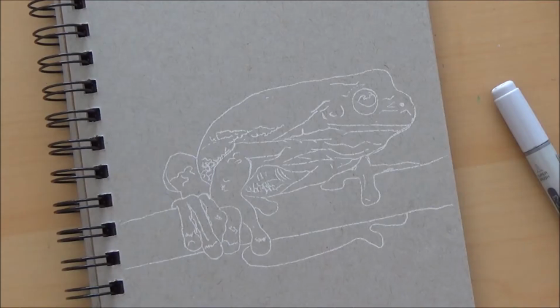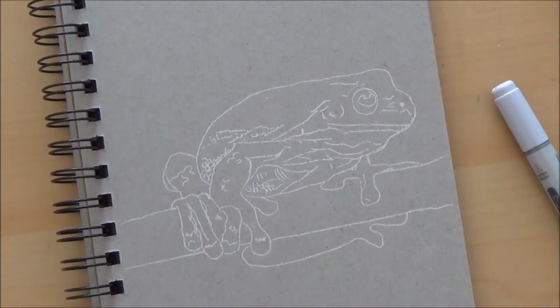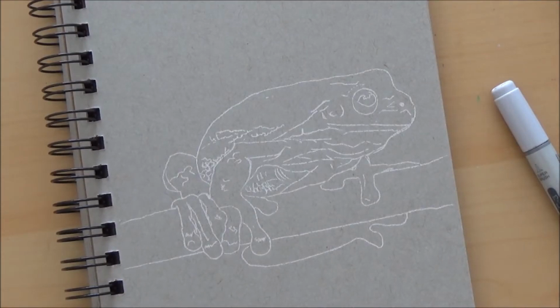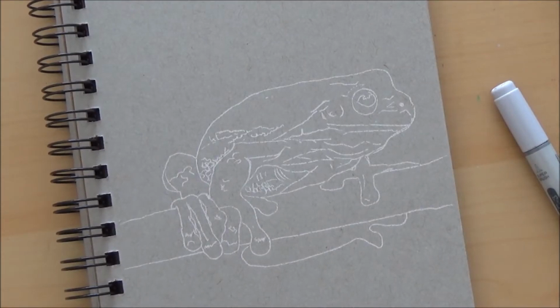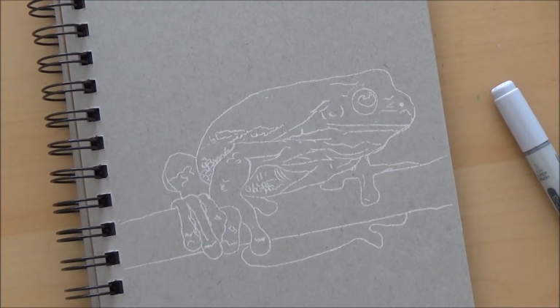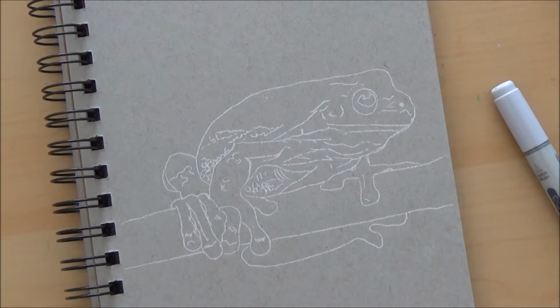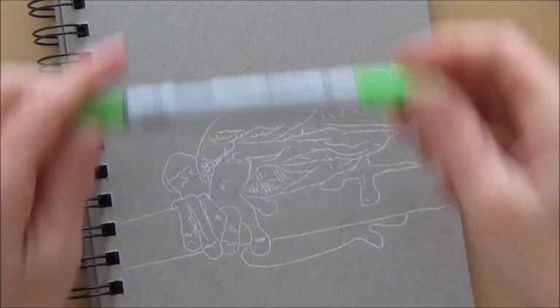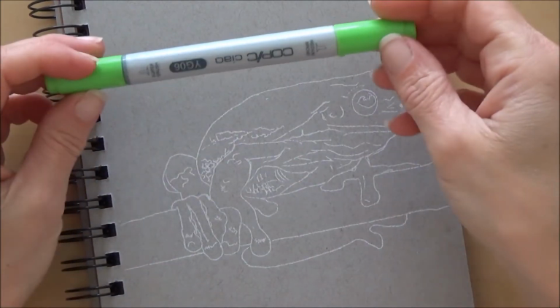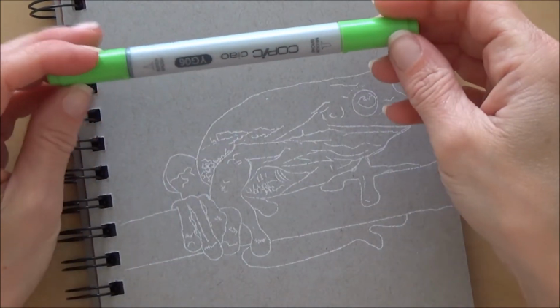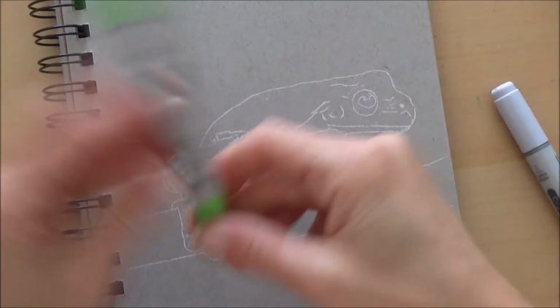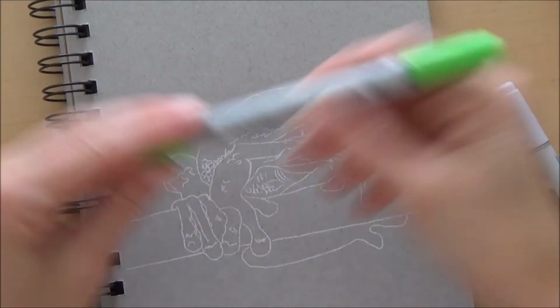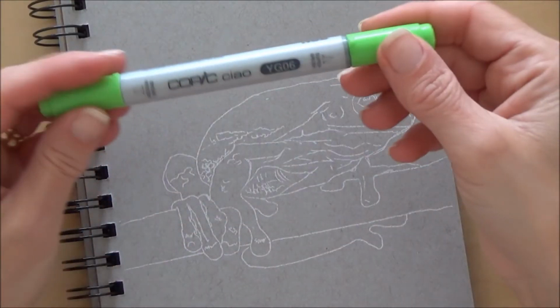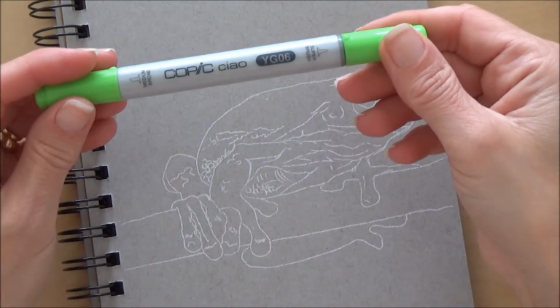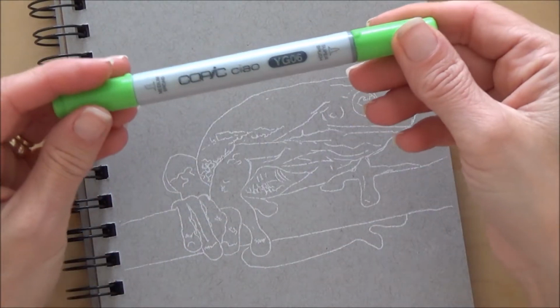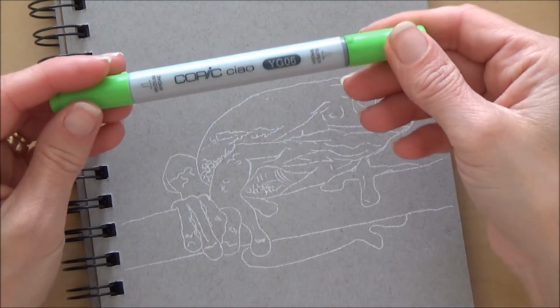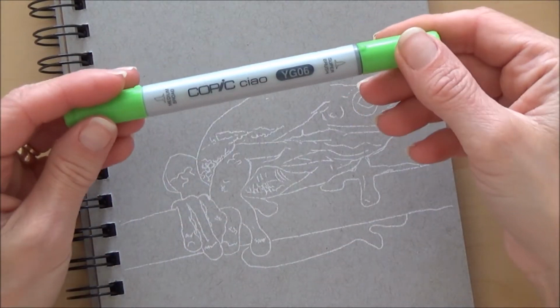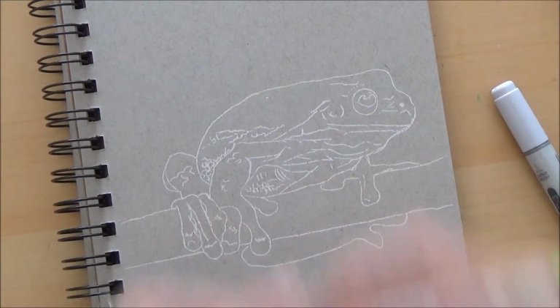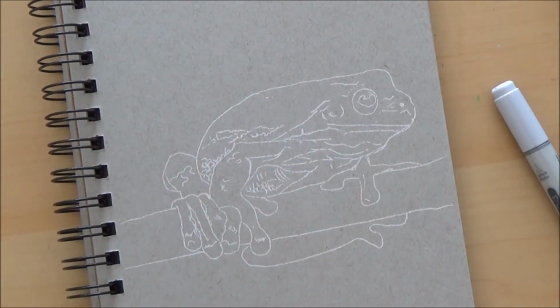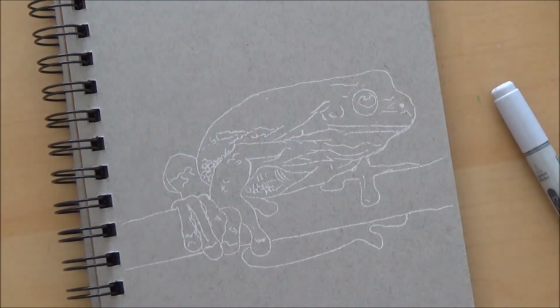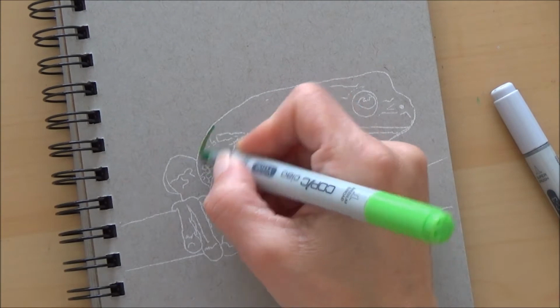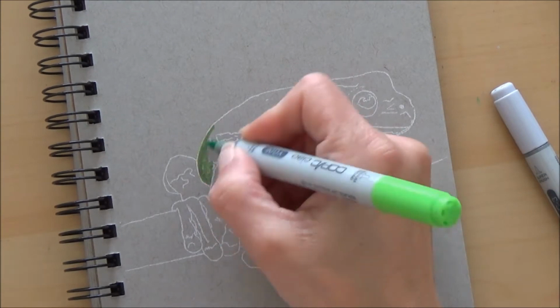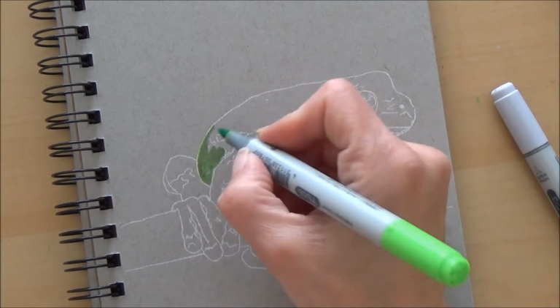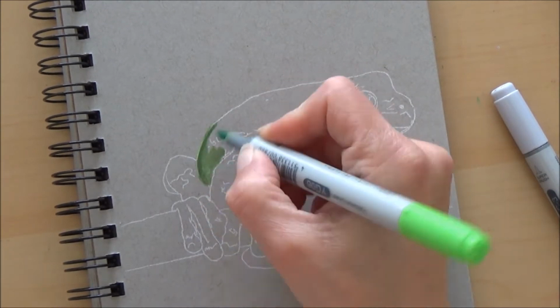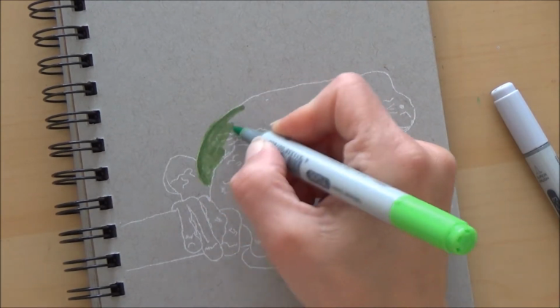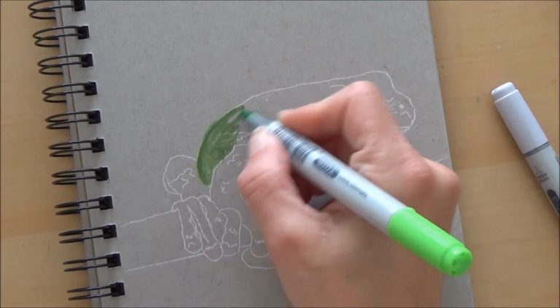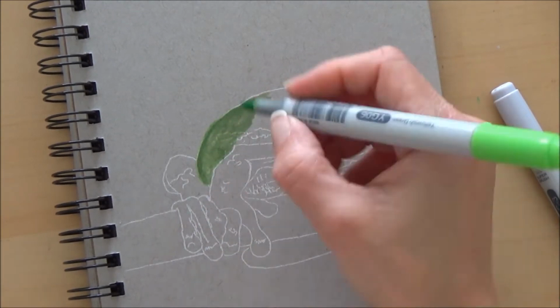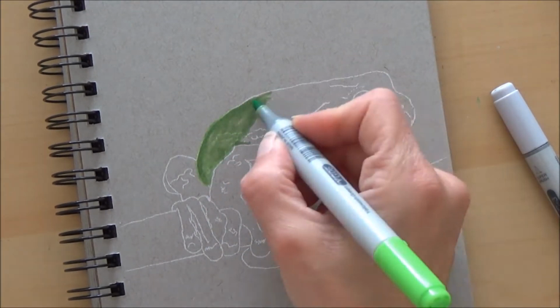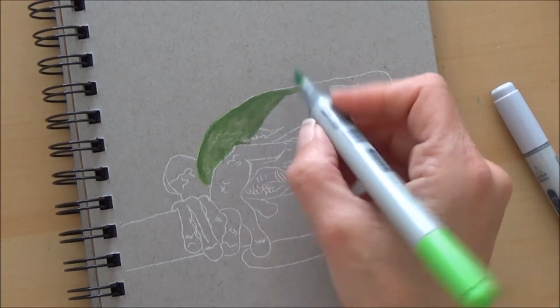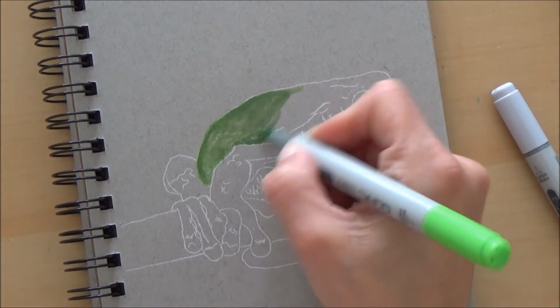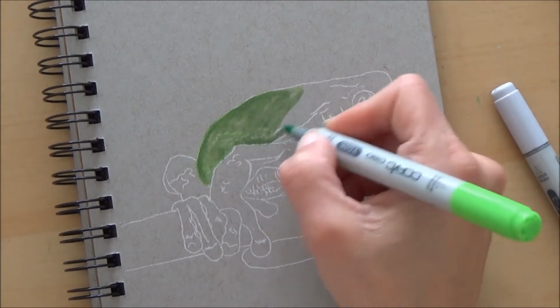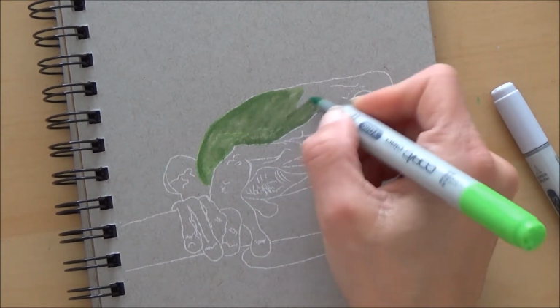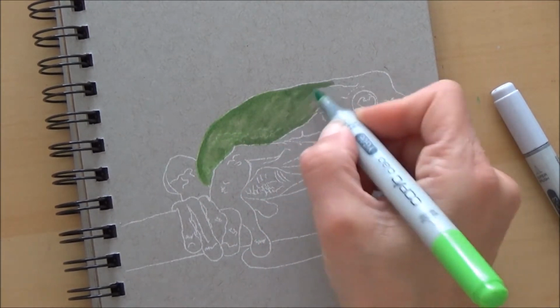I started out with an outline sketch on my grey paper and I'll be showing you all the things that I used to create this drawing, but I will also list them in the description box below if you want to go and check those out.